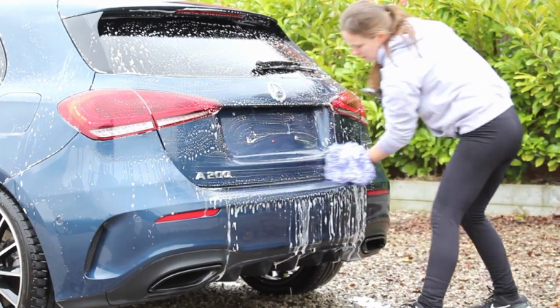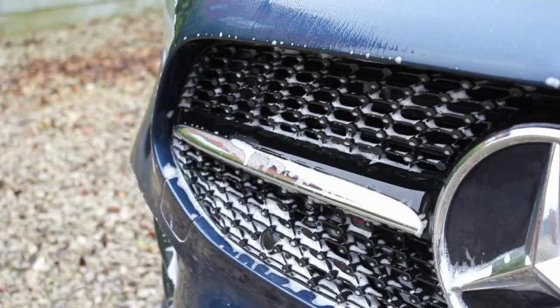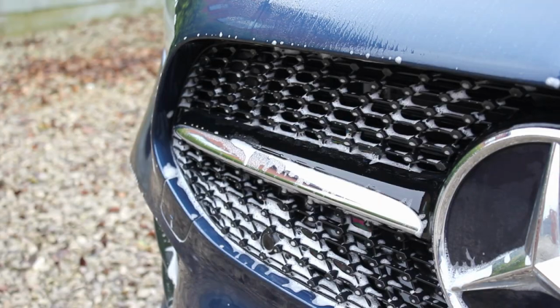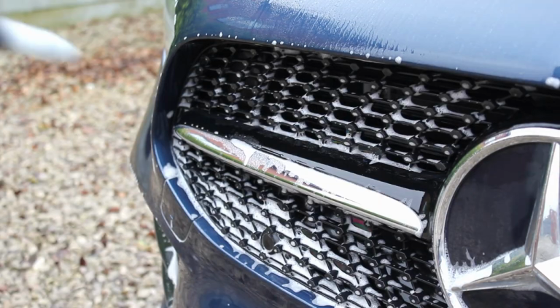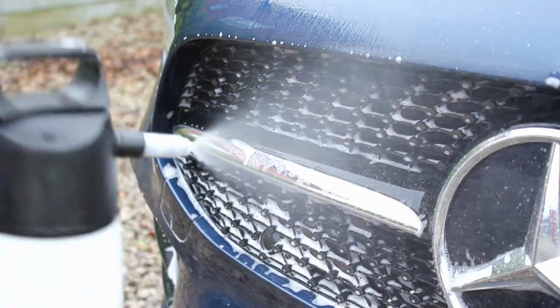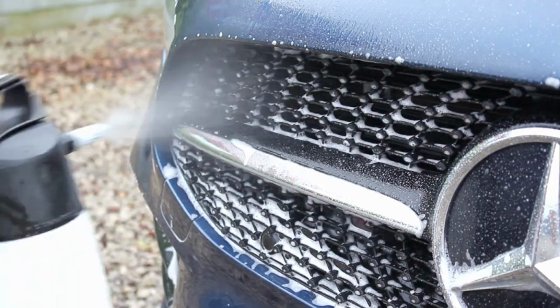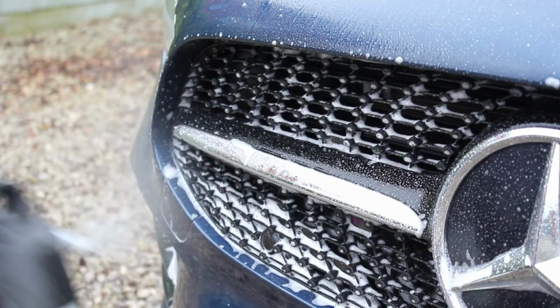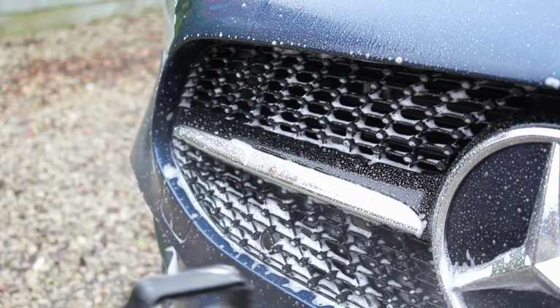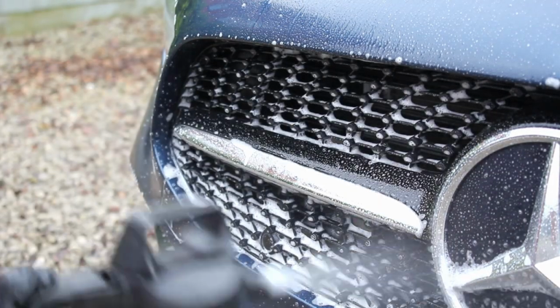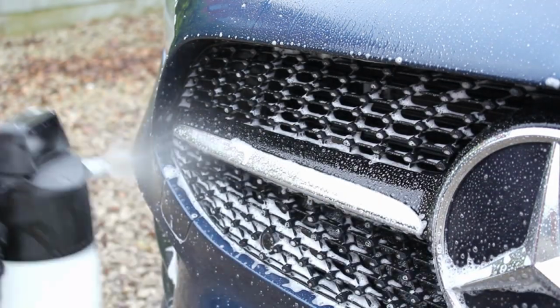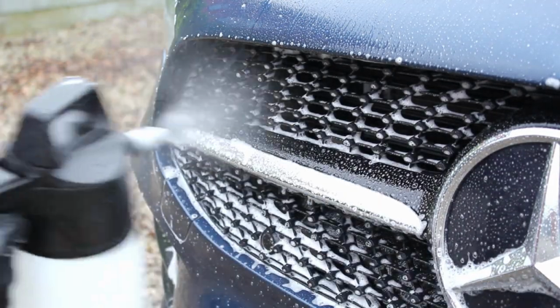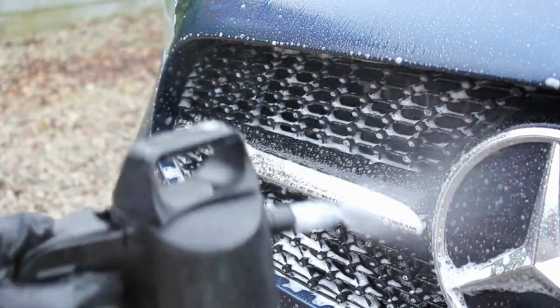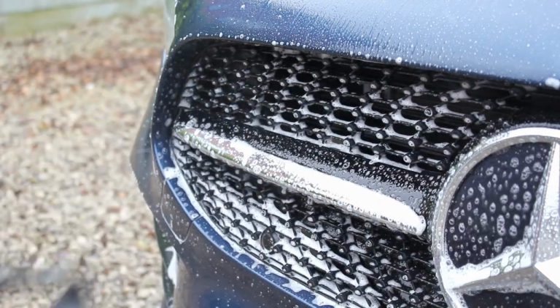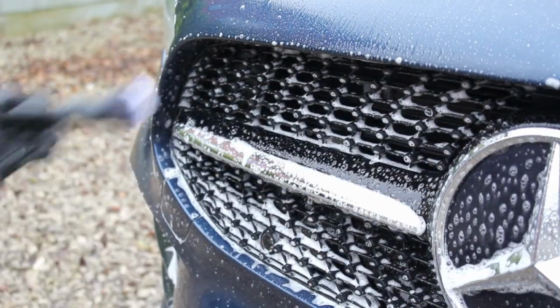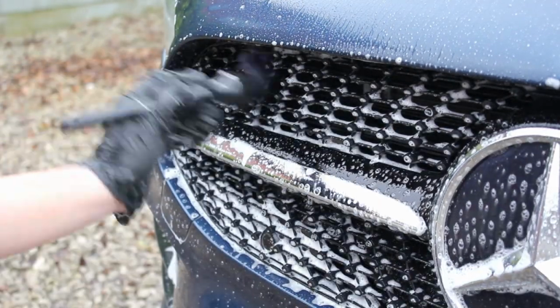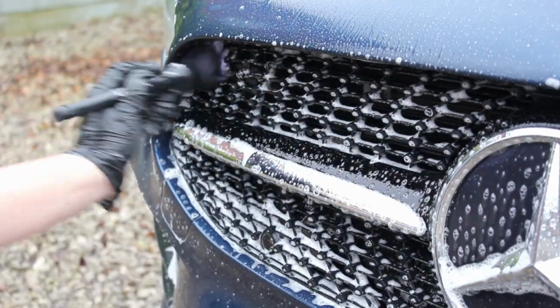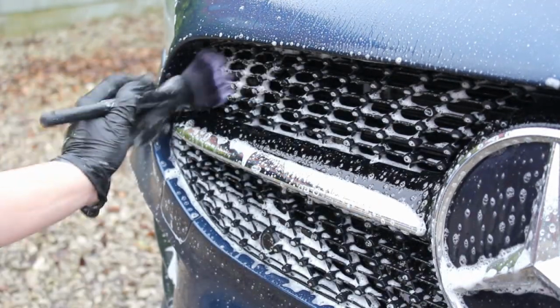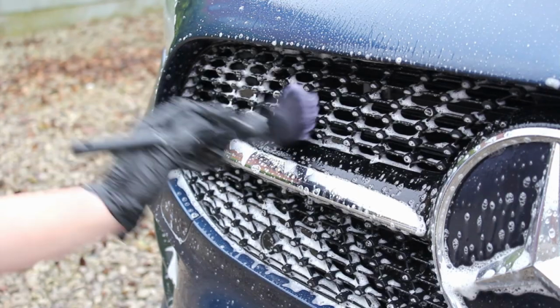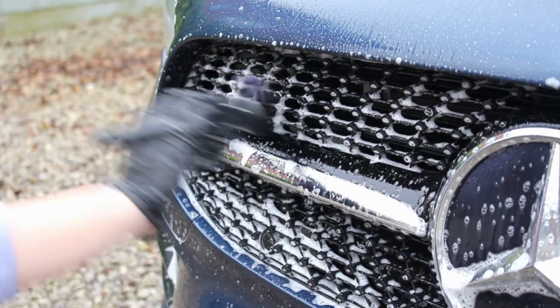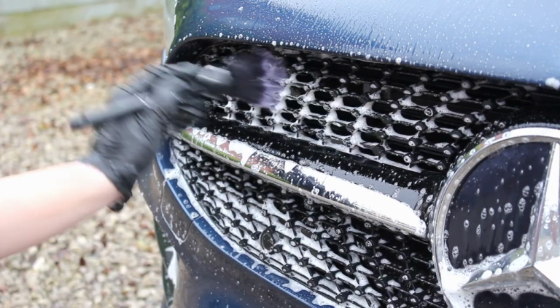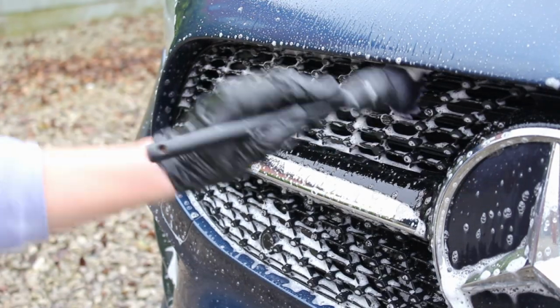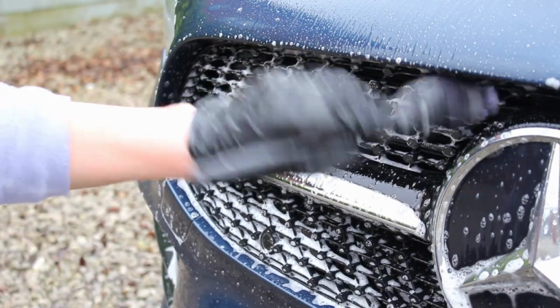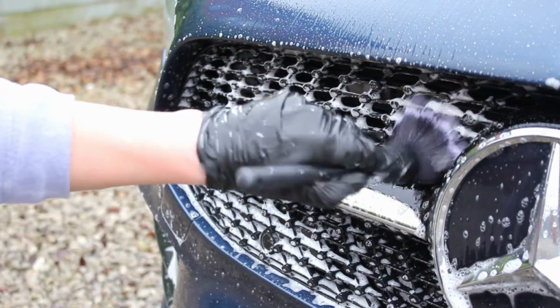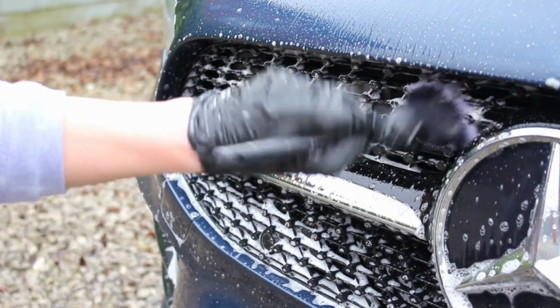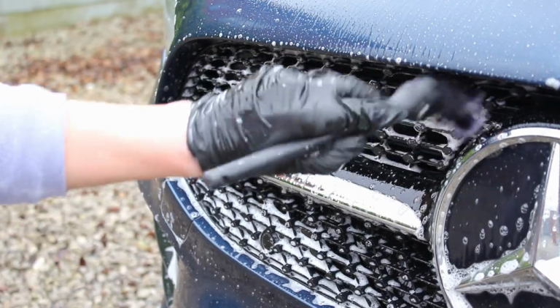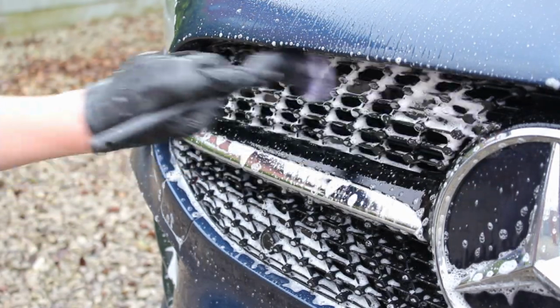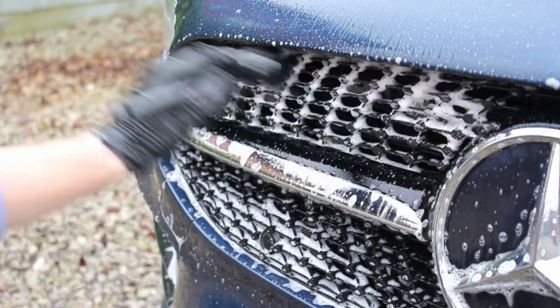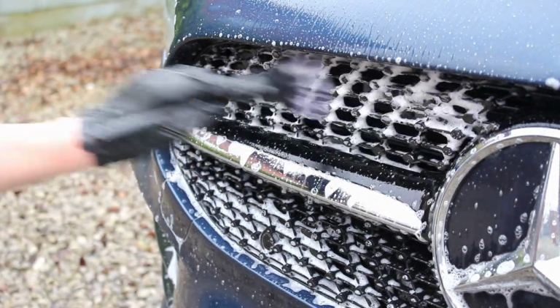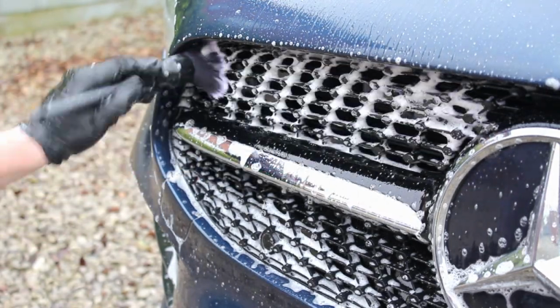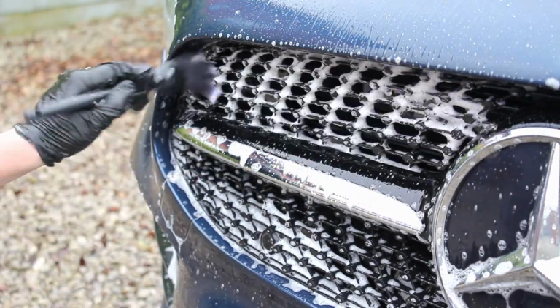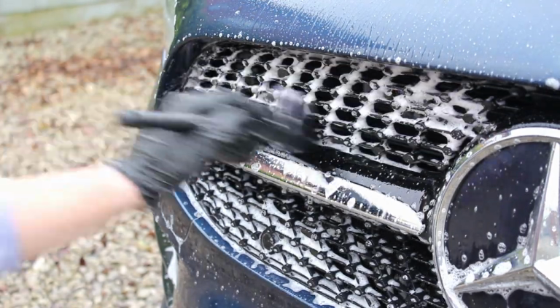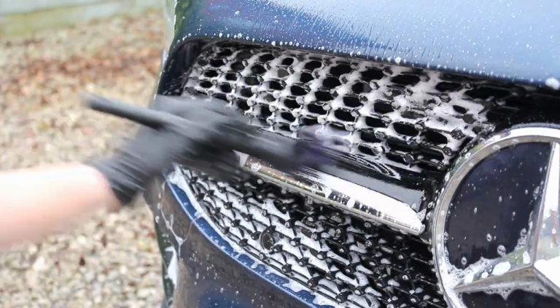On the more intricate areas I did use a couple of detailing brushes topped up with Green Star to give those areas a proper clean.